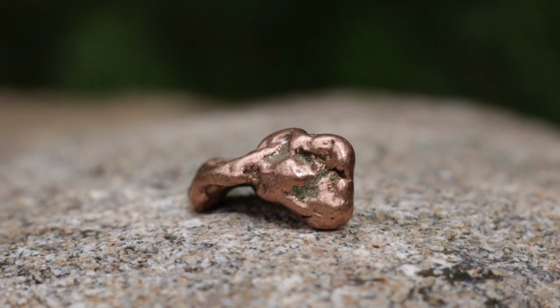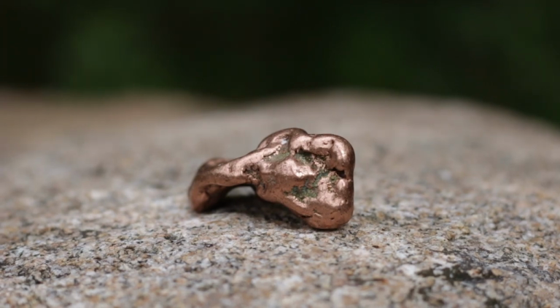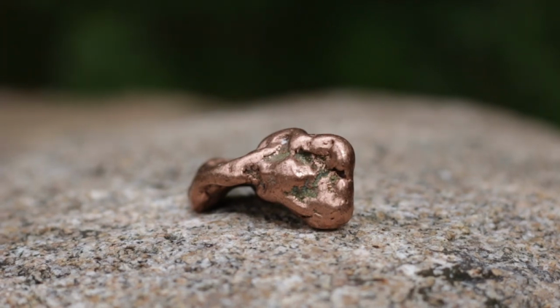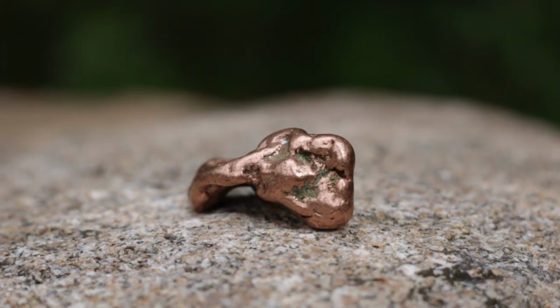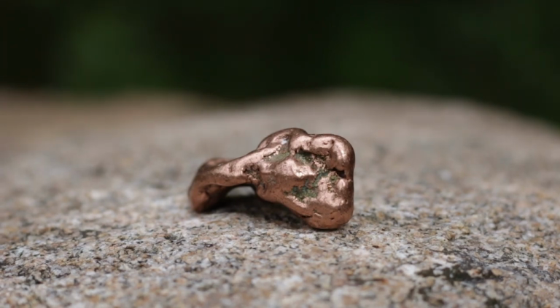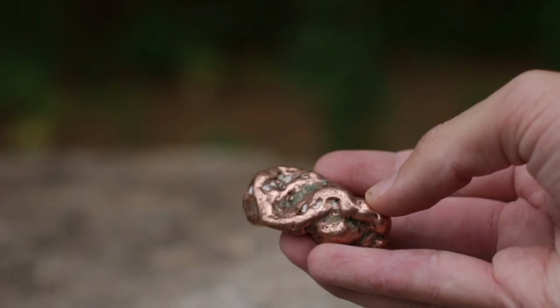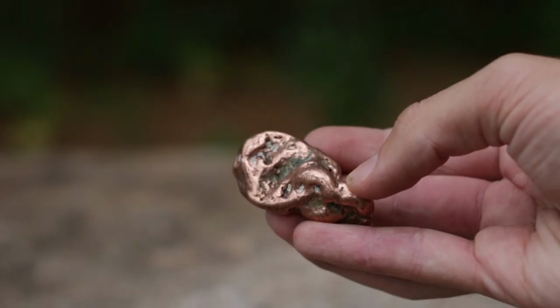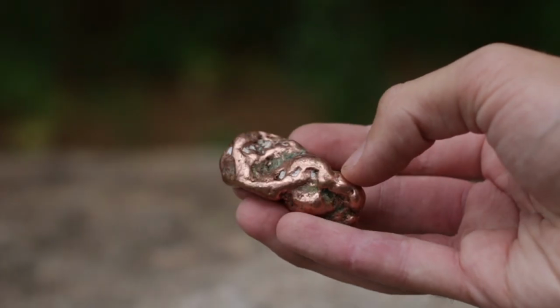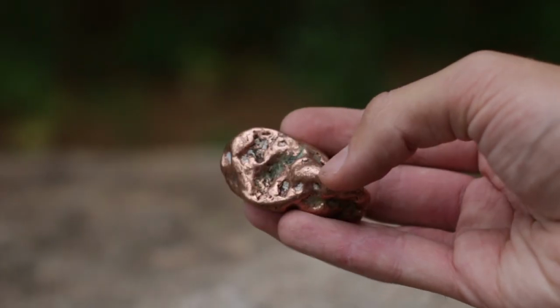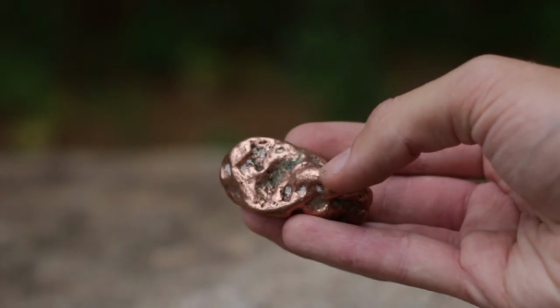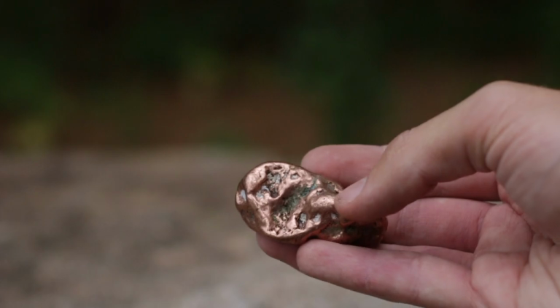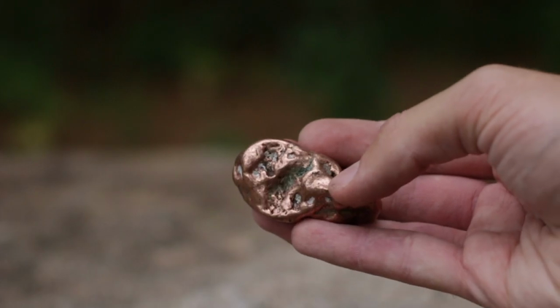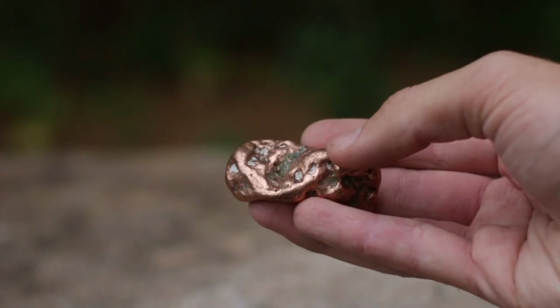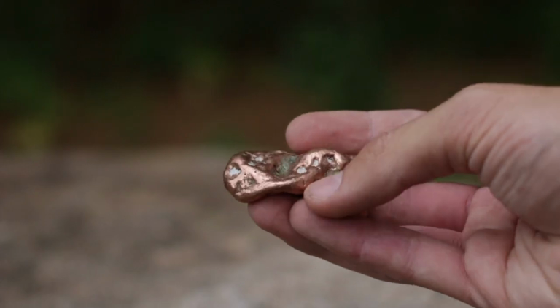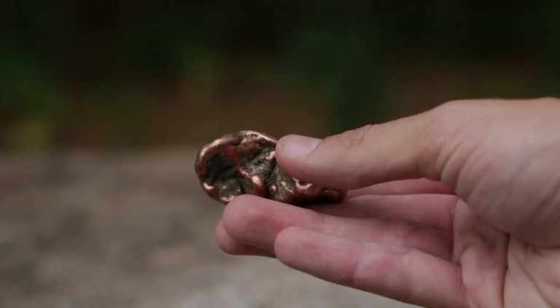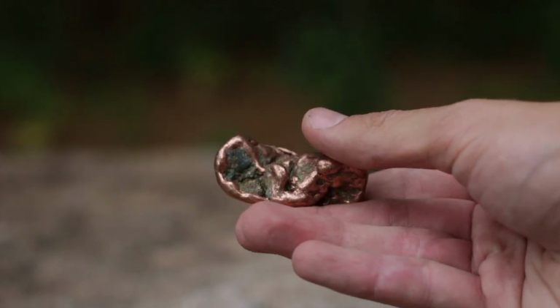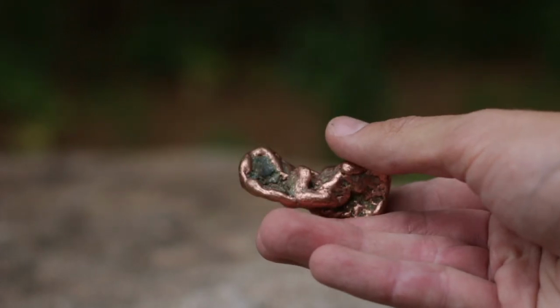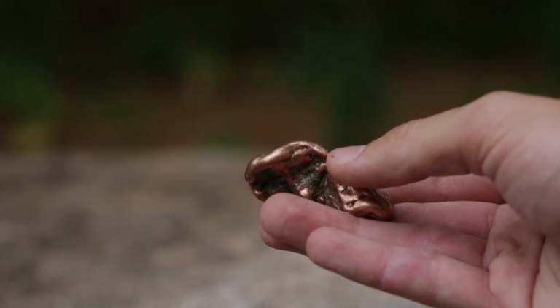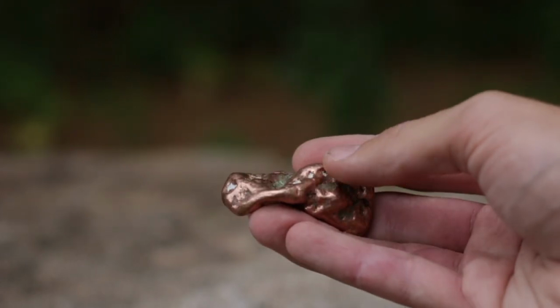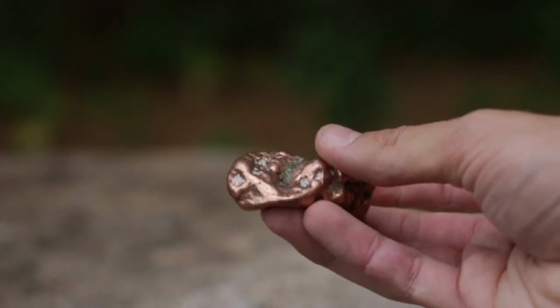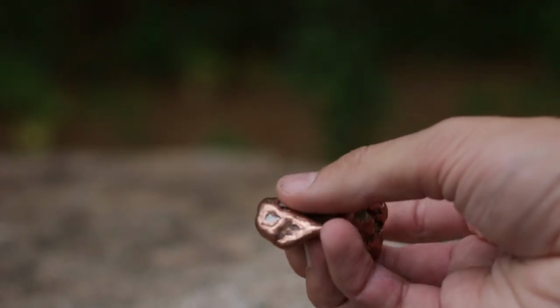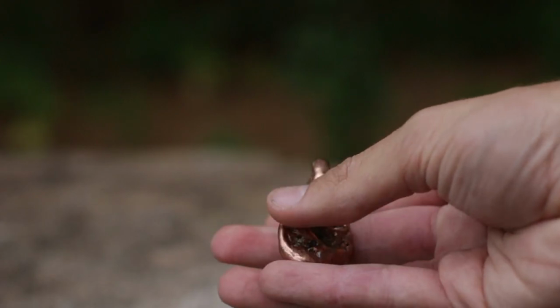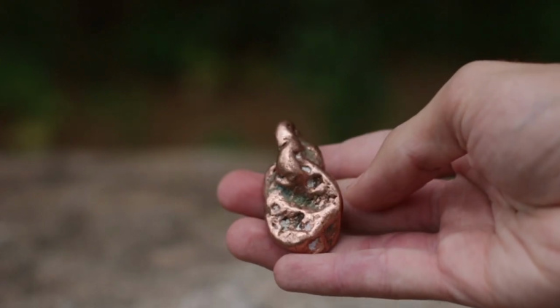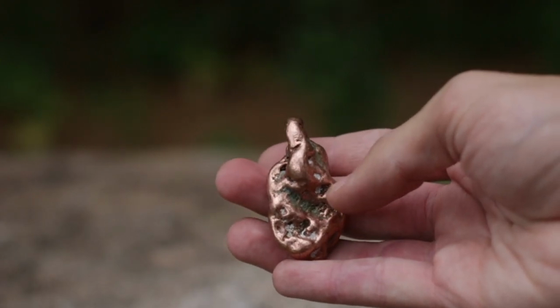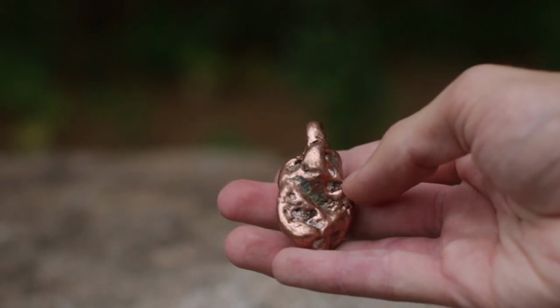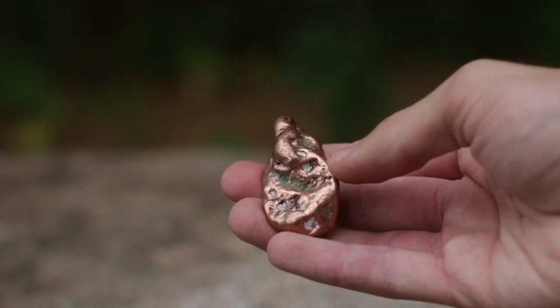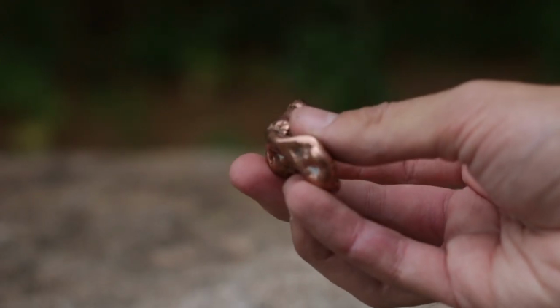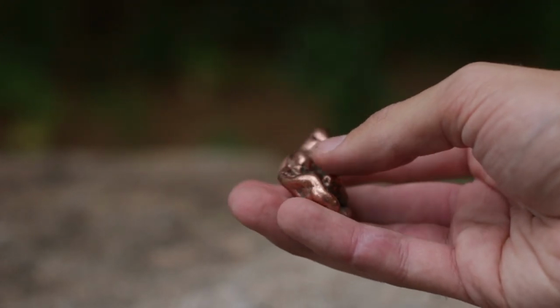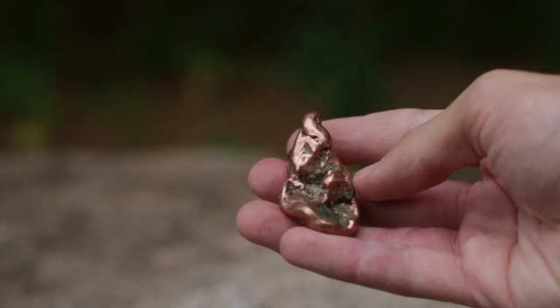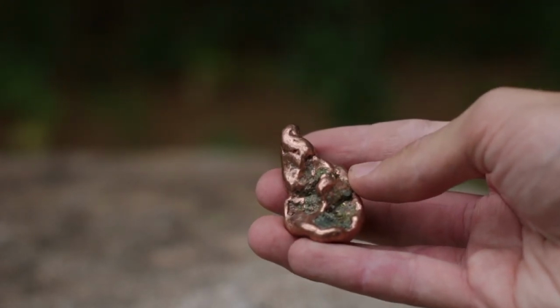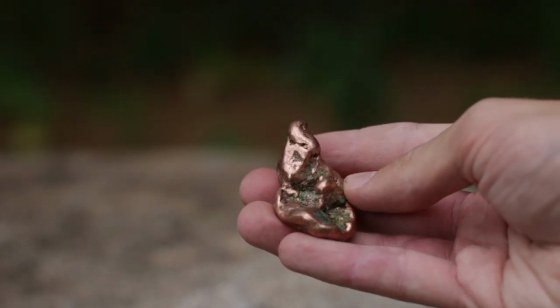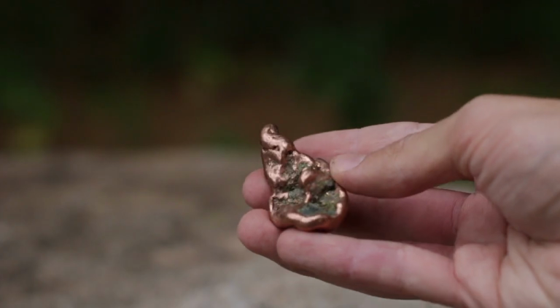On this episode of Paleolithic Productions, I will be turning this raw piece of float copper into an atlatl point, just like the people of the old copper culture did thousands of years ago. But before we get into the crafting process, let's discuss what exactly the old copper culture was.